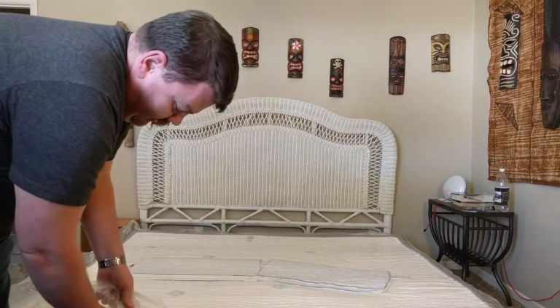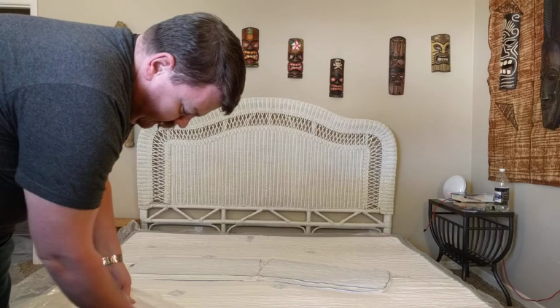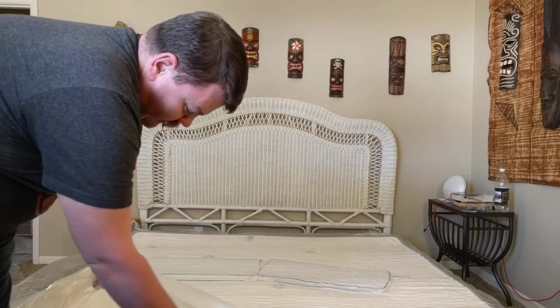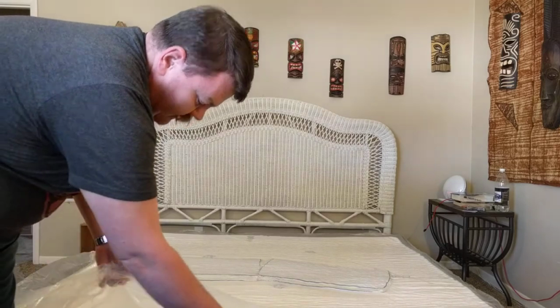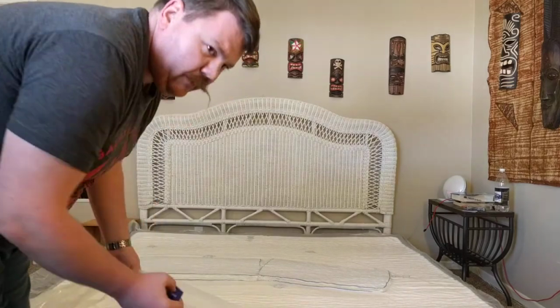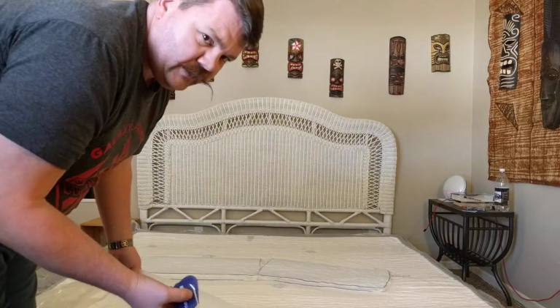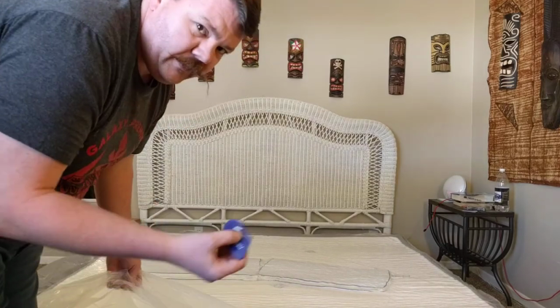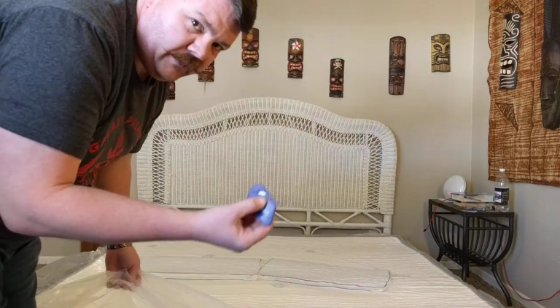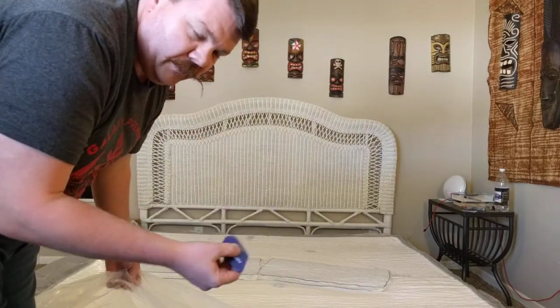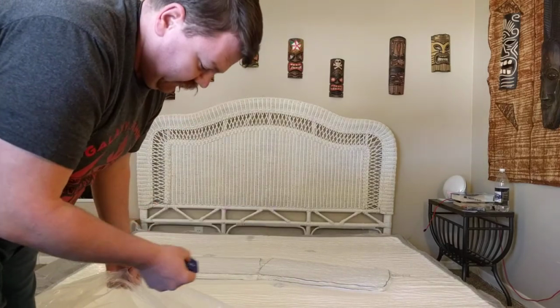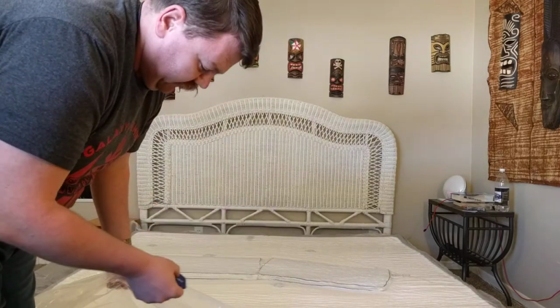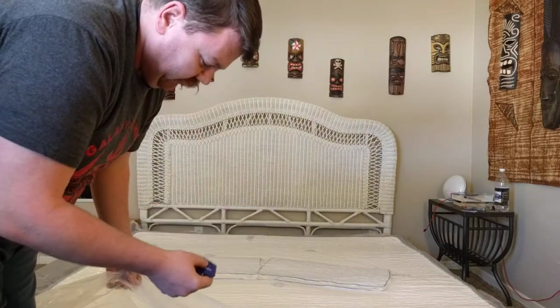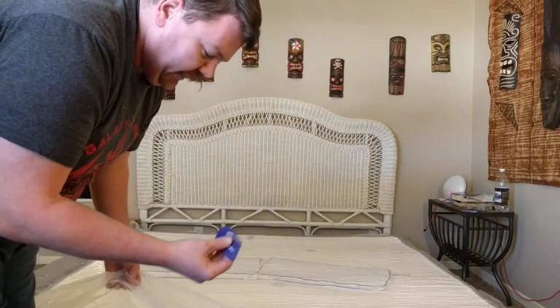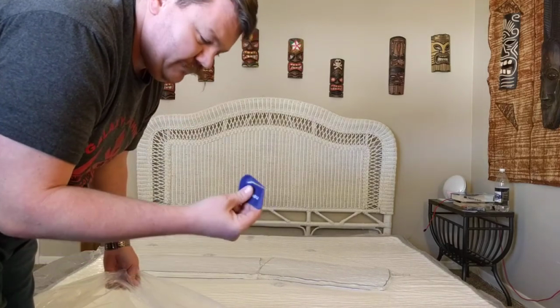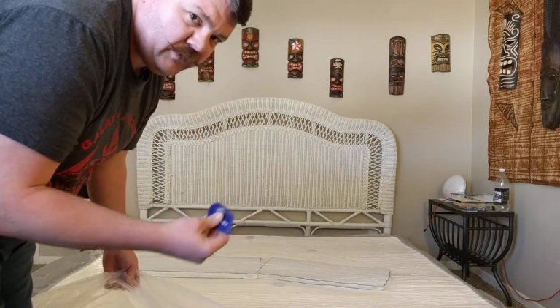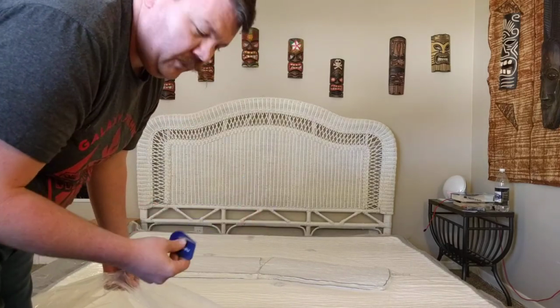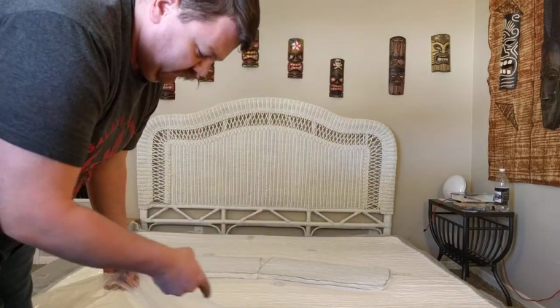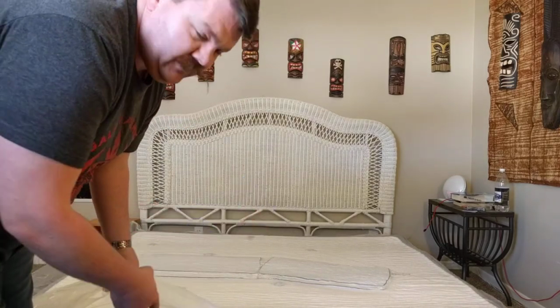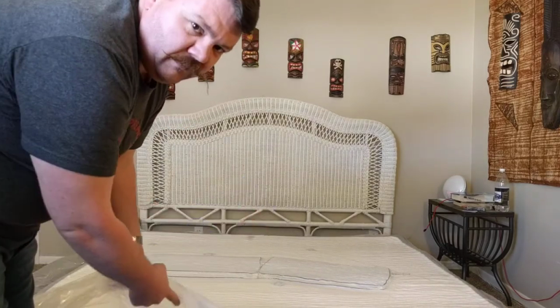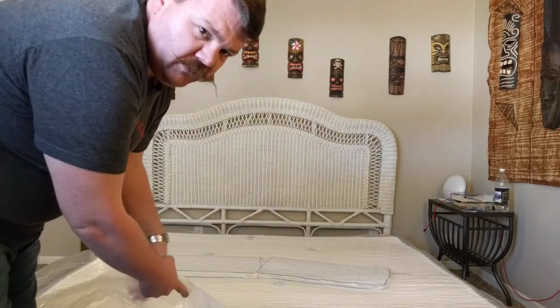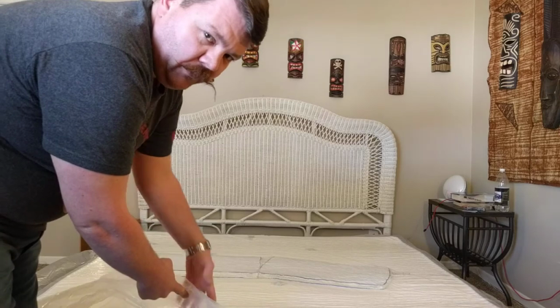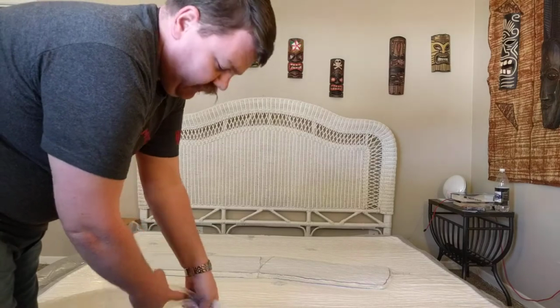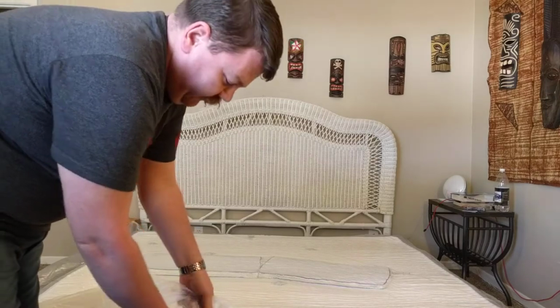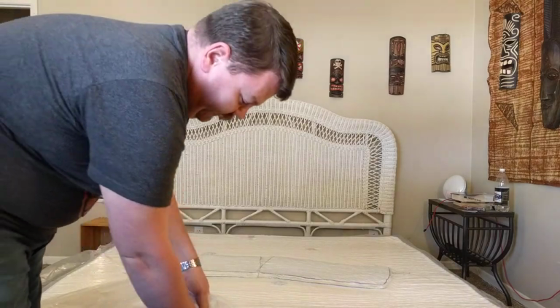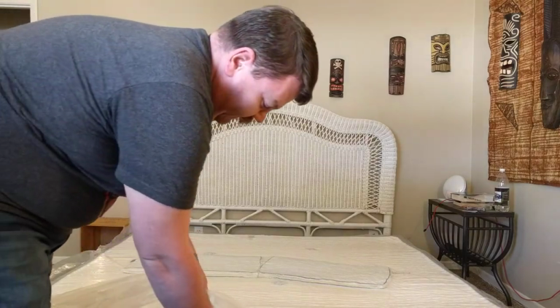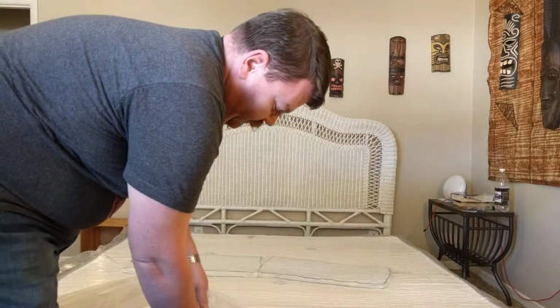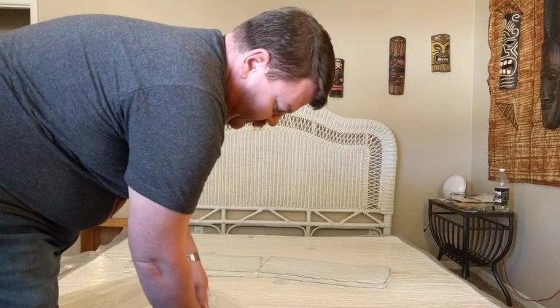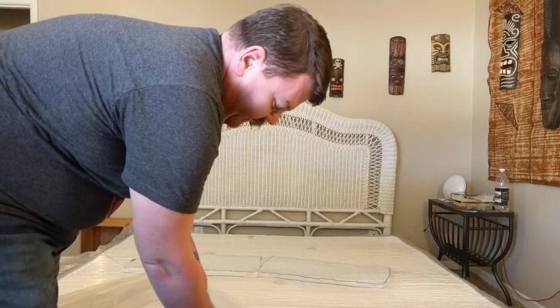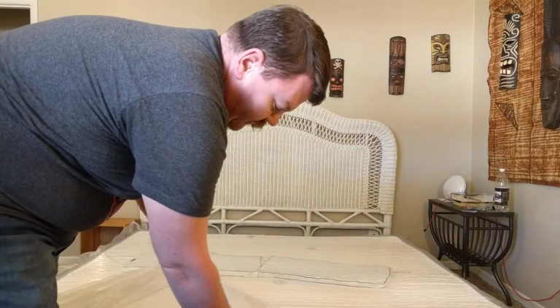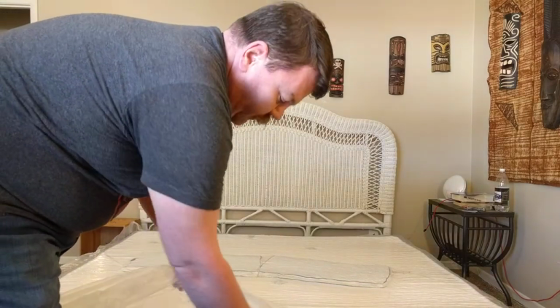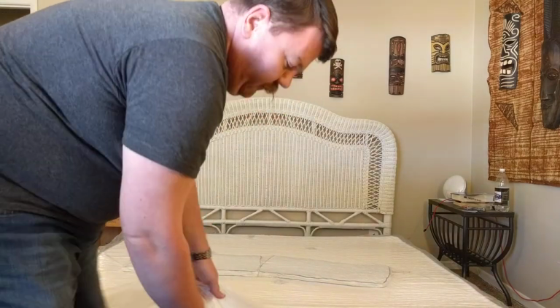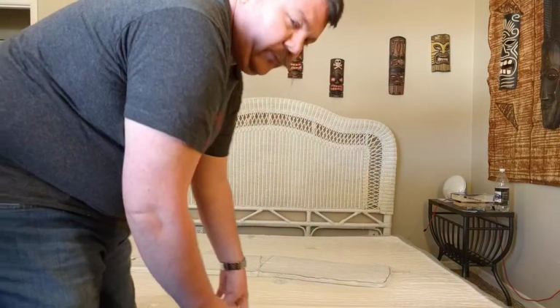I watched another guy do an unboxing video where he got too close and actually tore the cover on the mattress, so I'm trying to stay well away from the mattress itself while cutting.